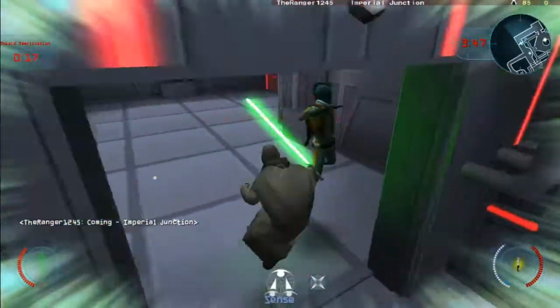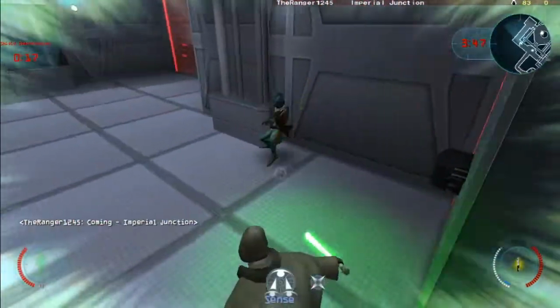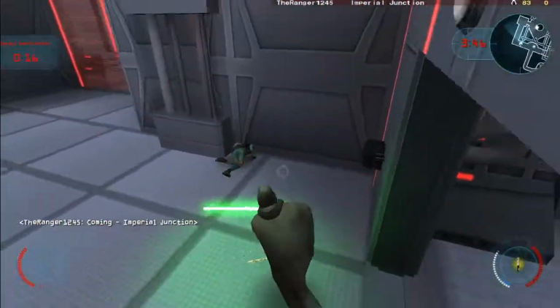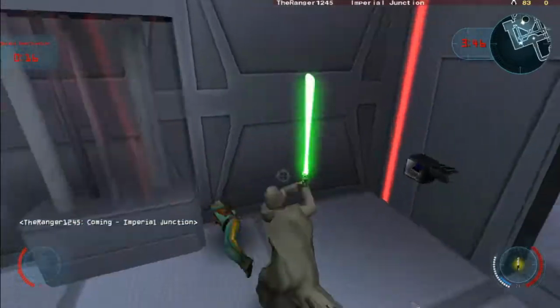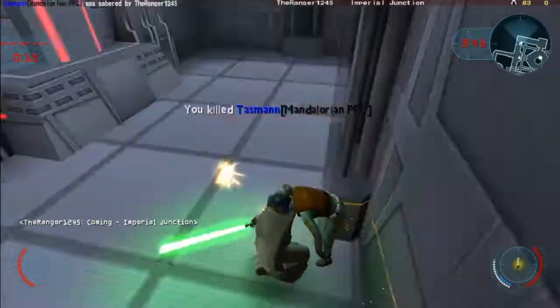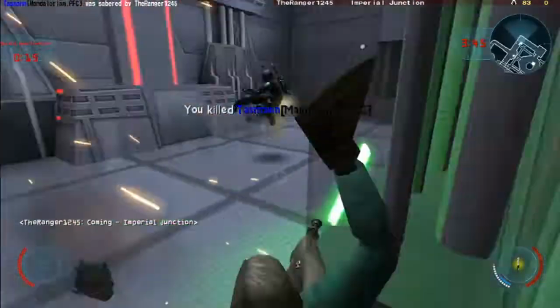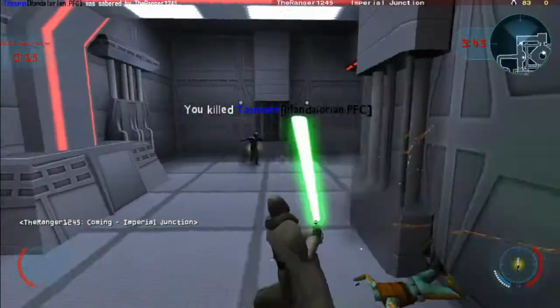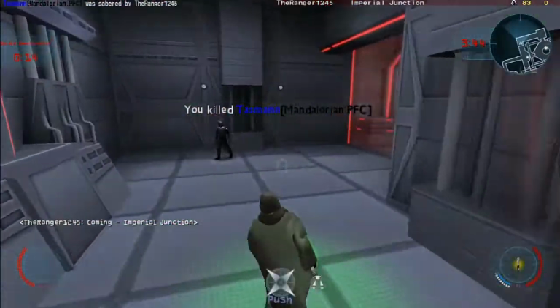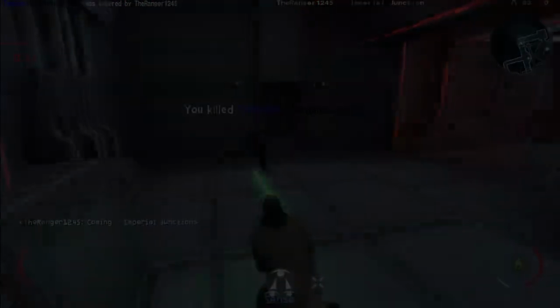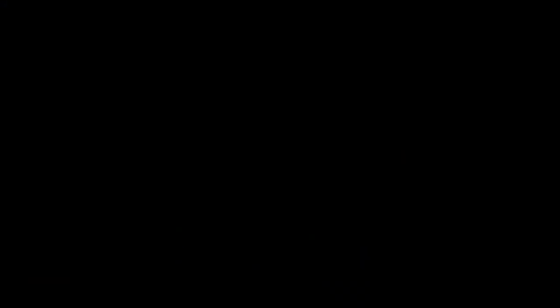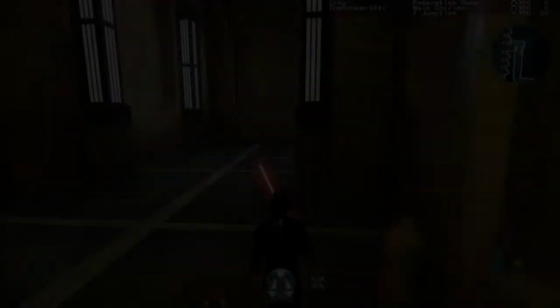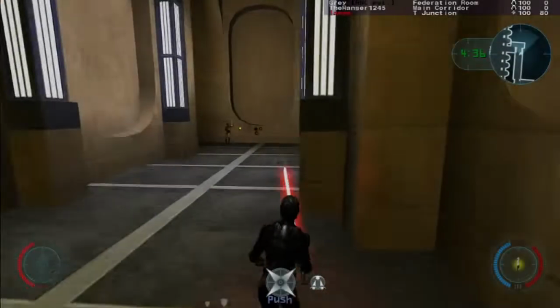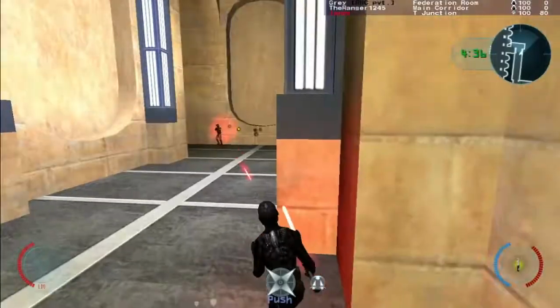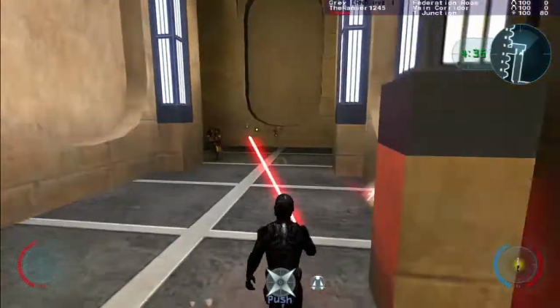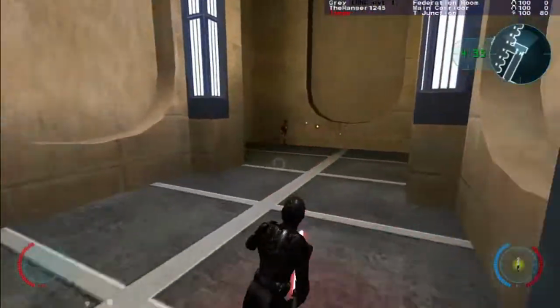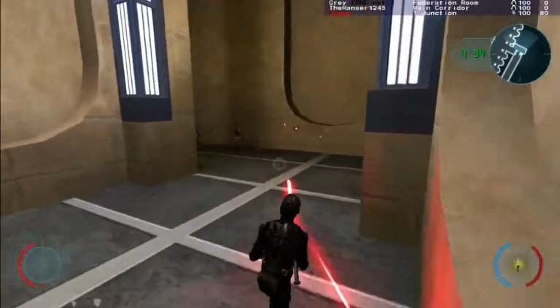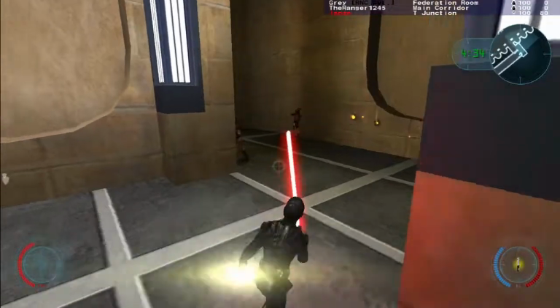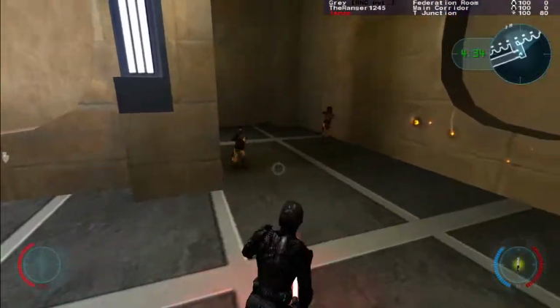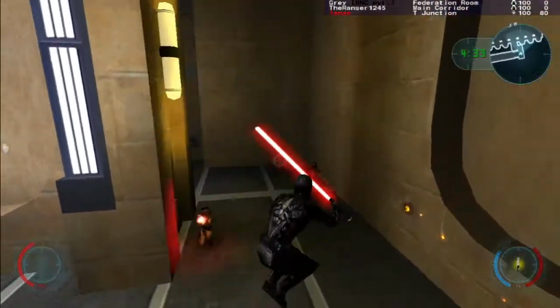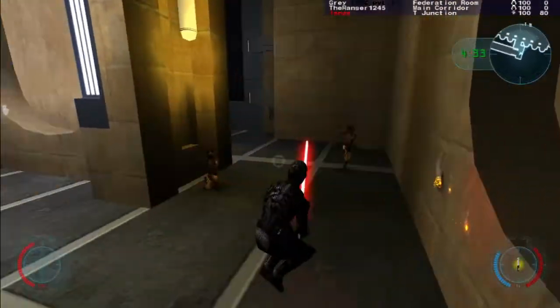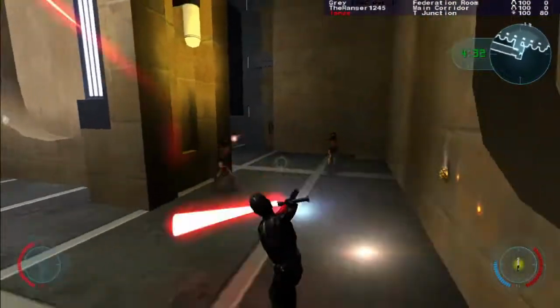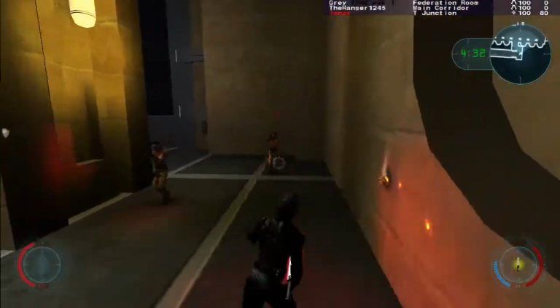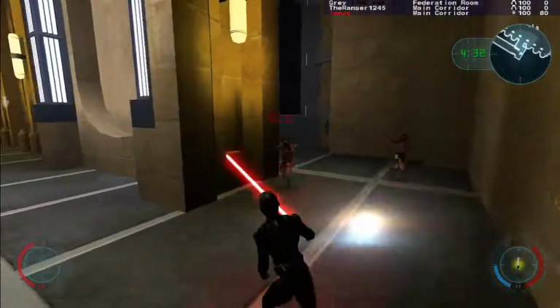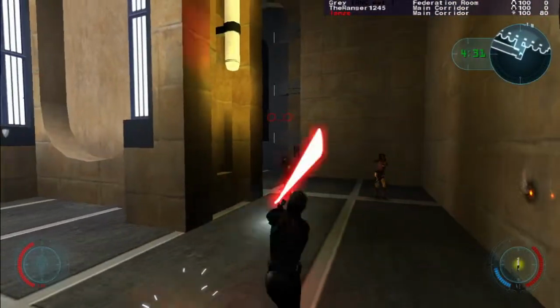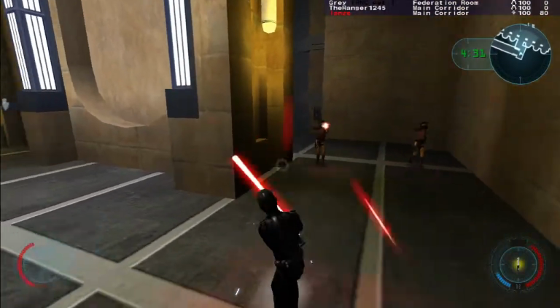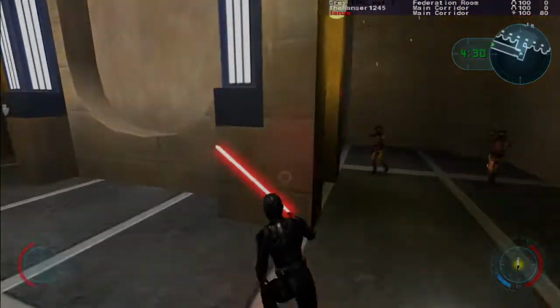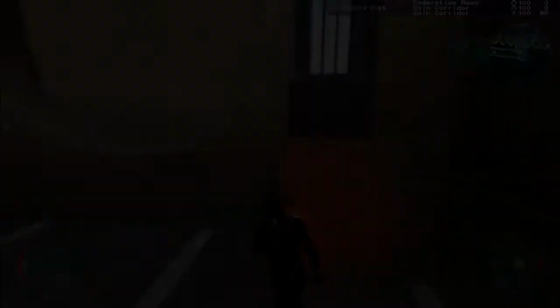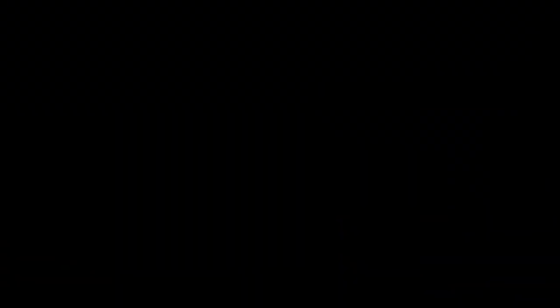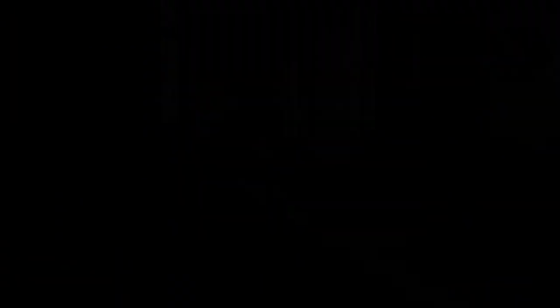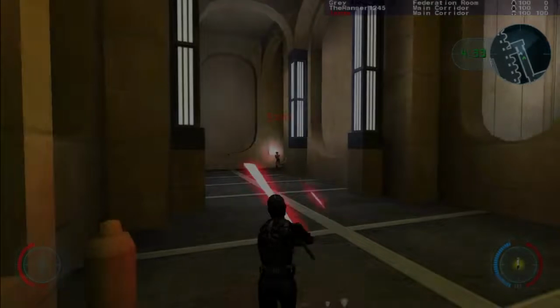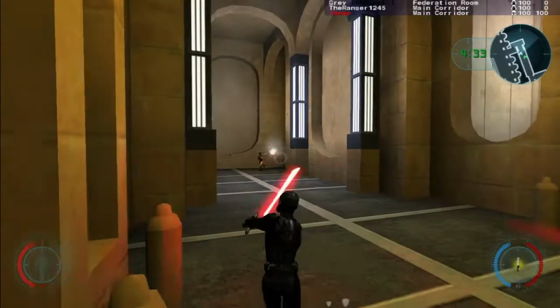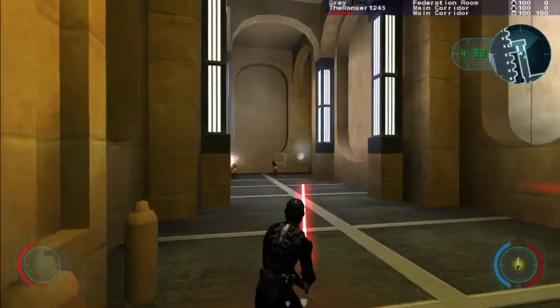When all their FP is gone, Jedi are defenseless. The closer the gunner is, the more FP damage their blaster bolts will deal. The difference in damage depends on each weapon. Do not worry about this too much — it is just an important detail to remember.